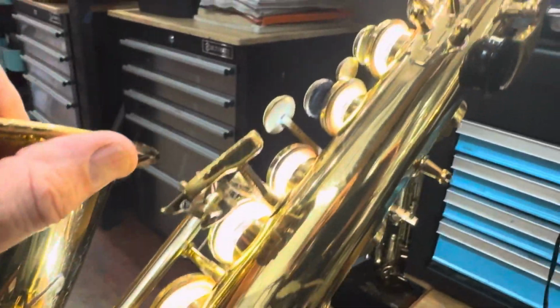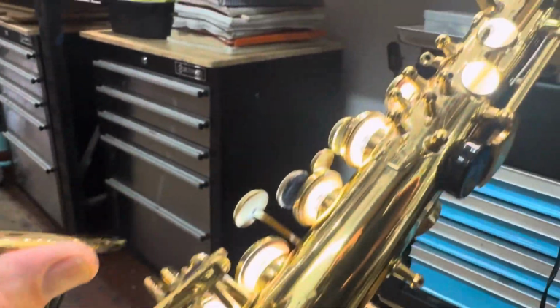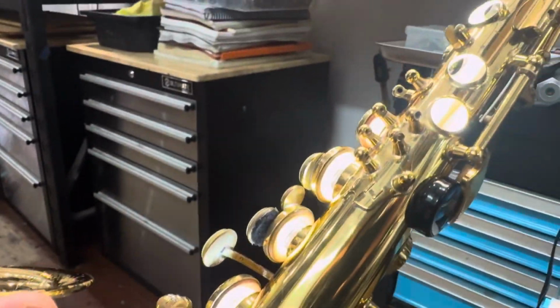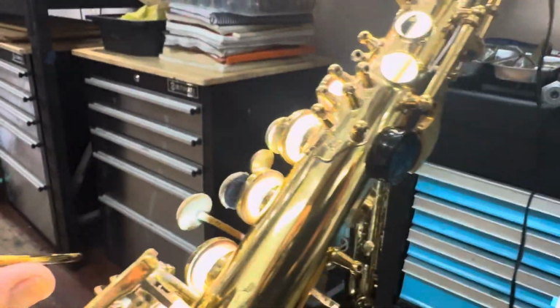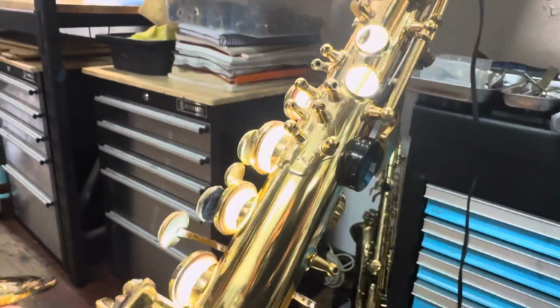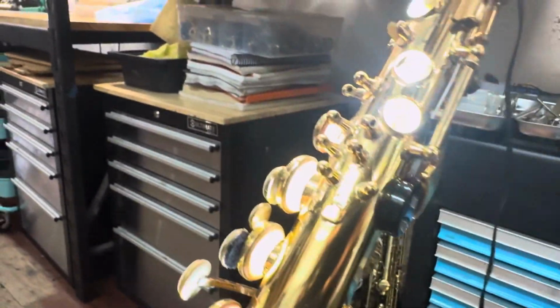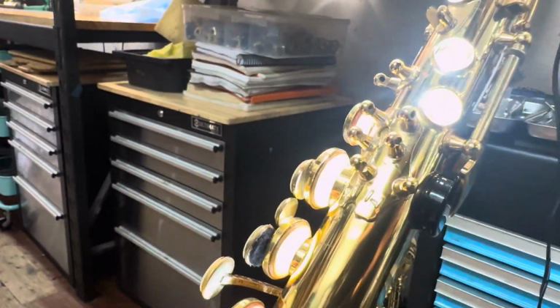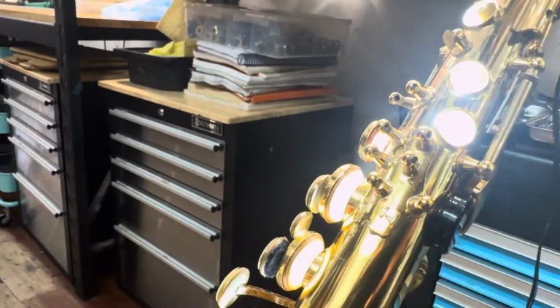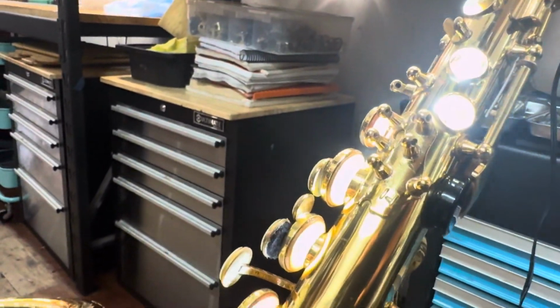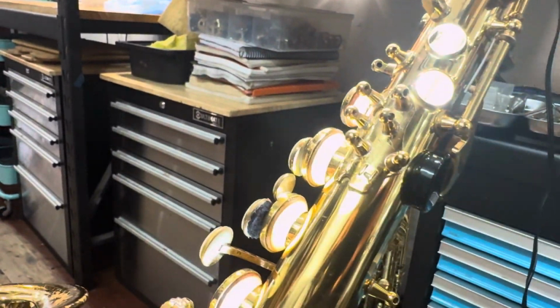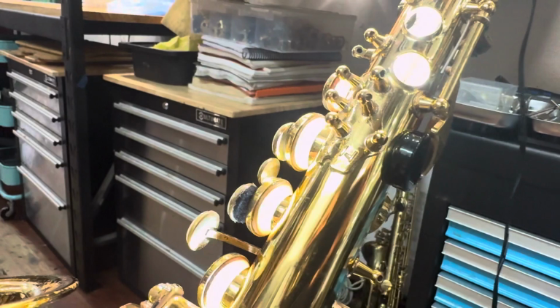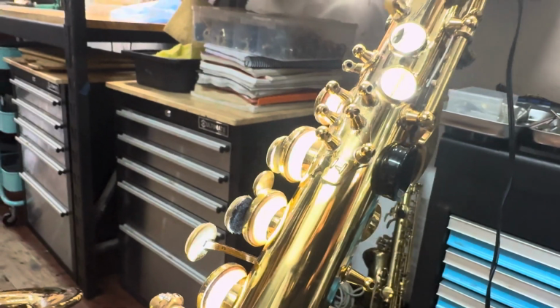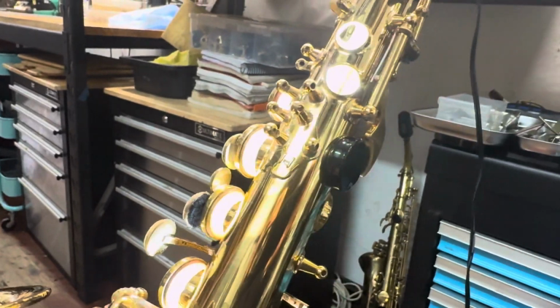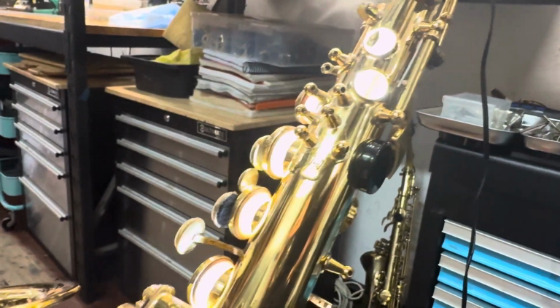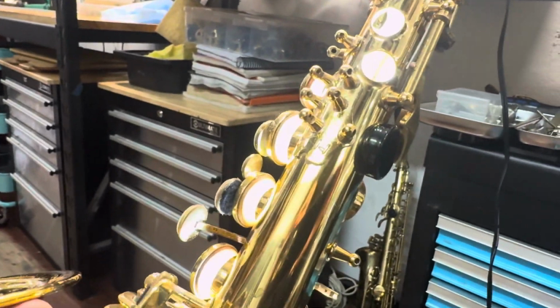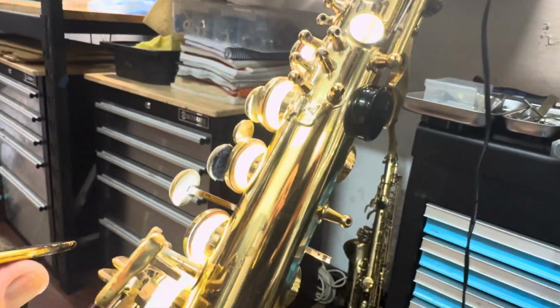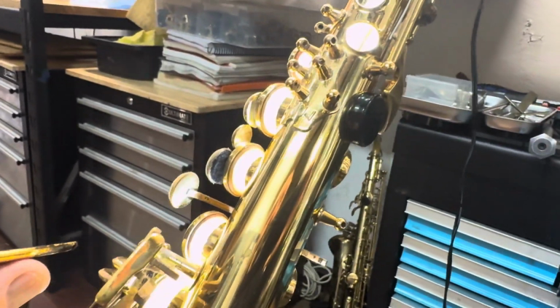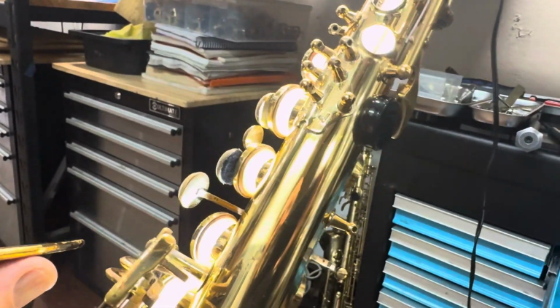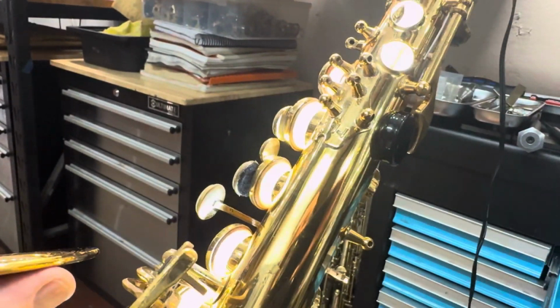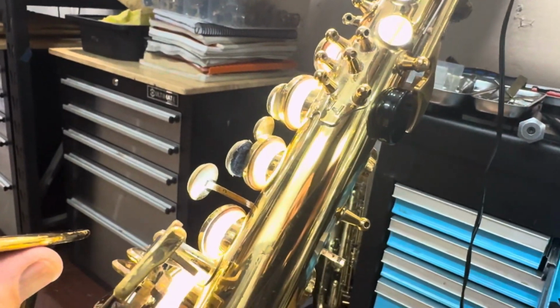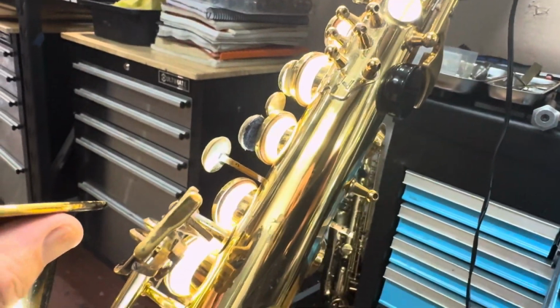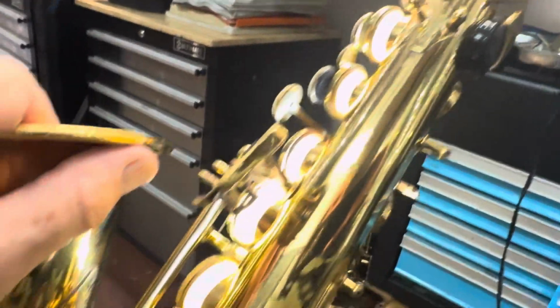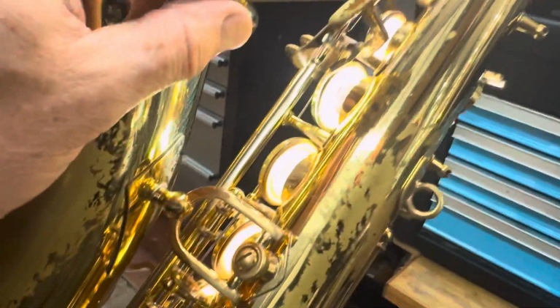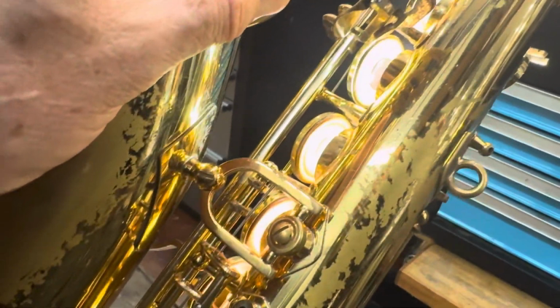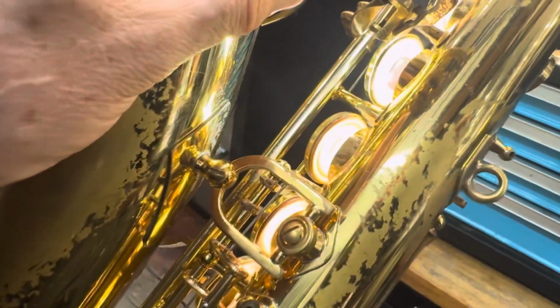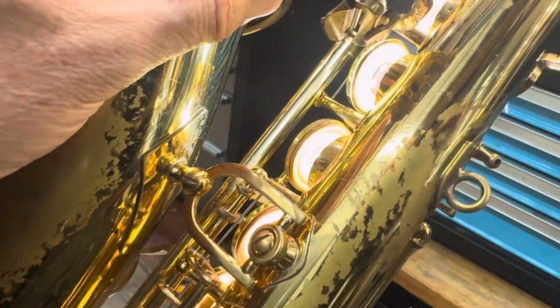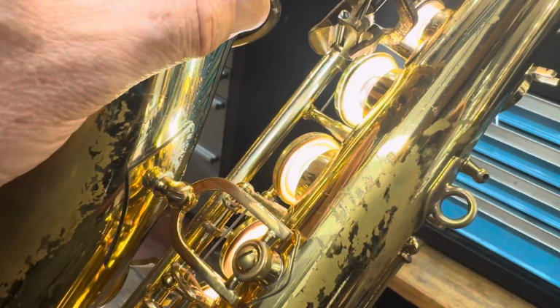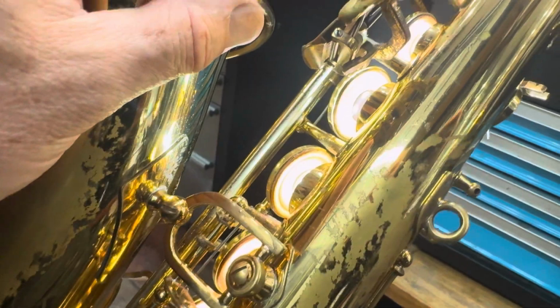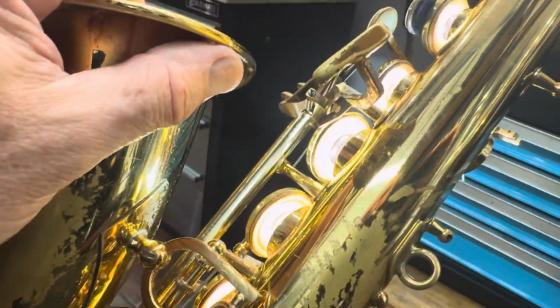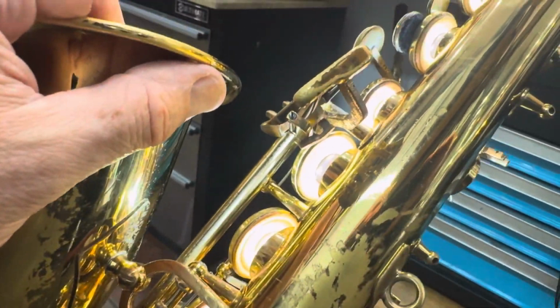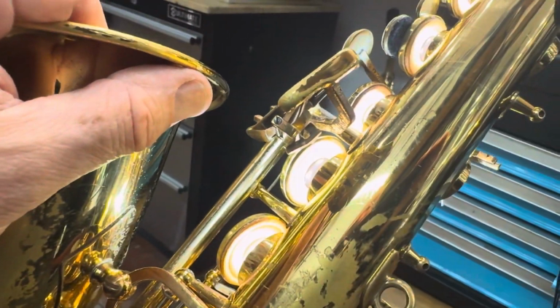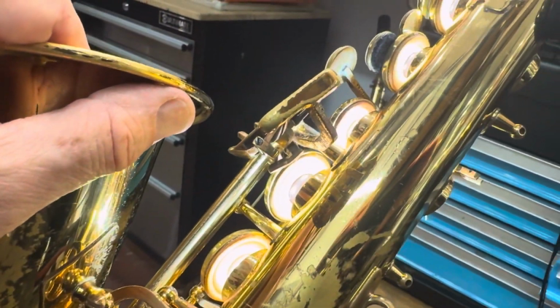There's been 11 pads changed — yes, 11 pads, that's right. It's a lot.